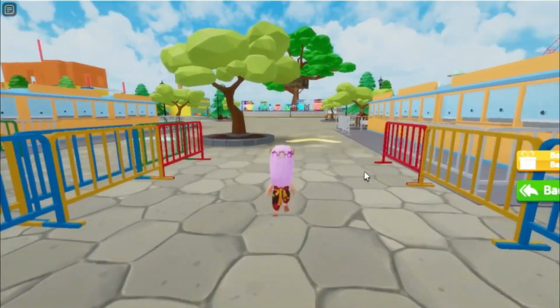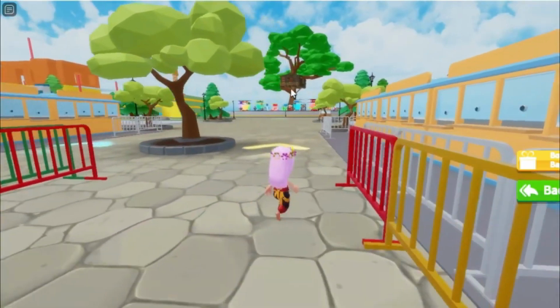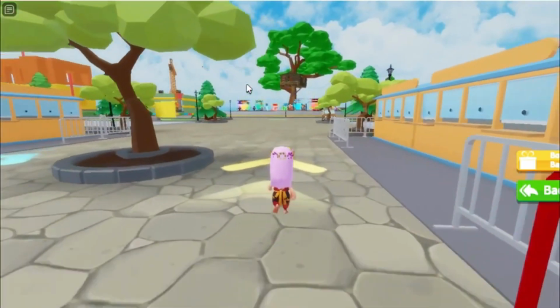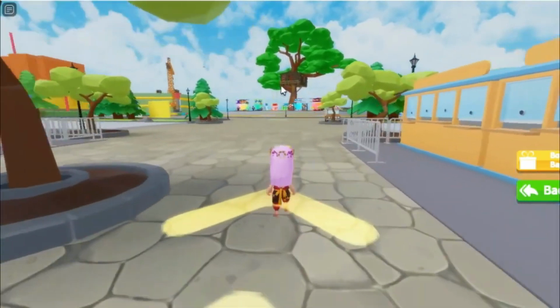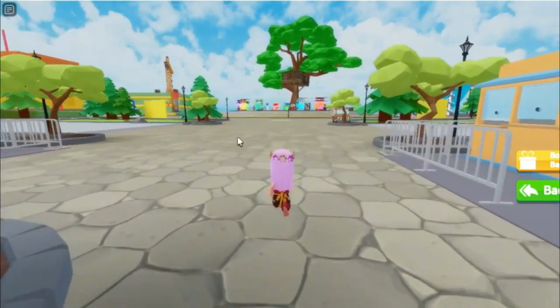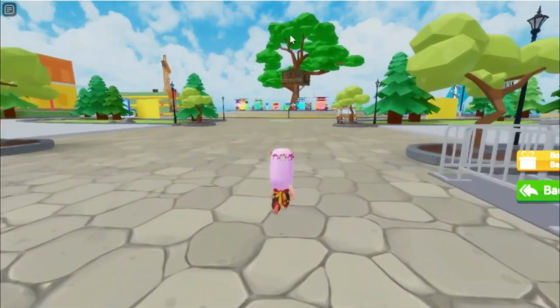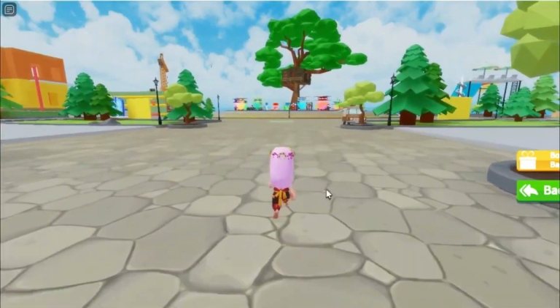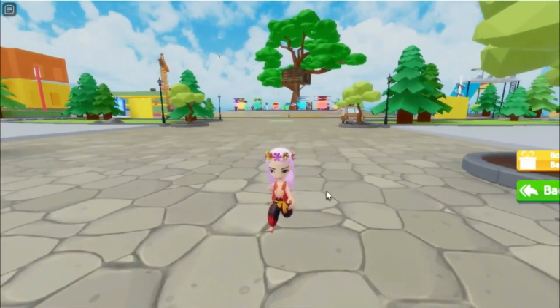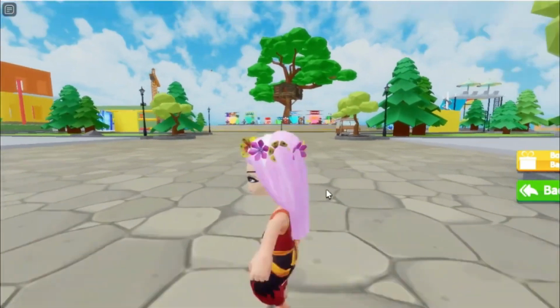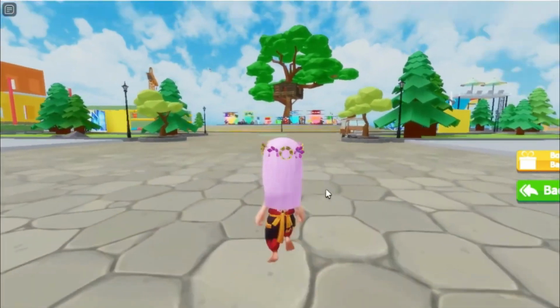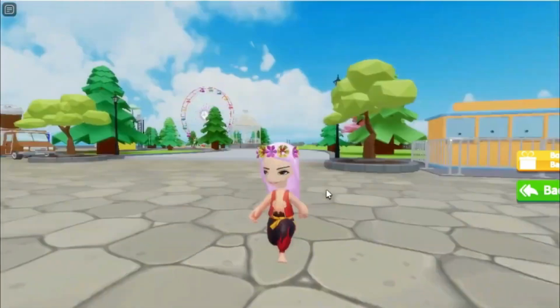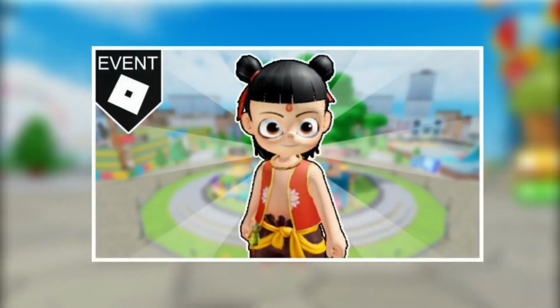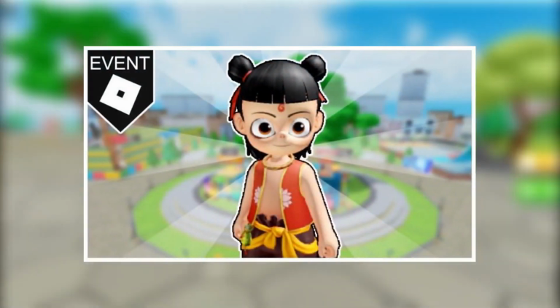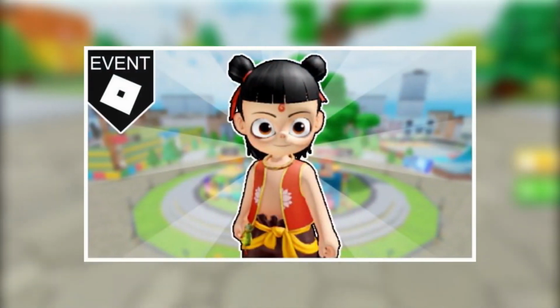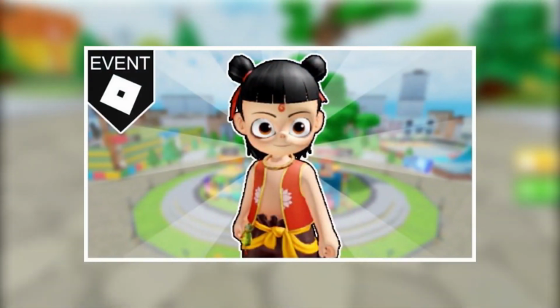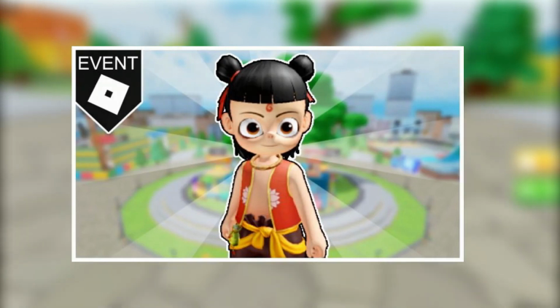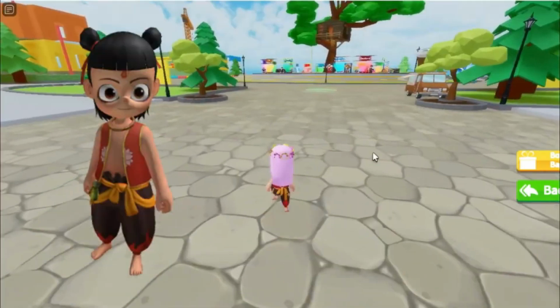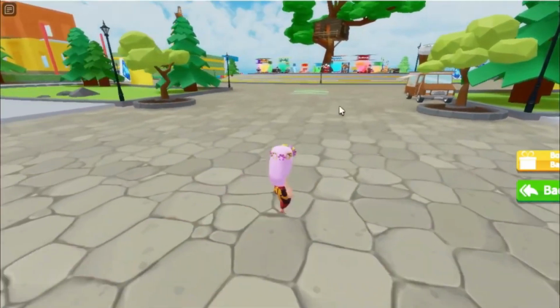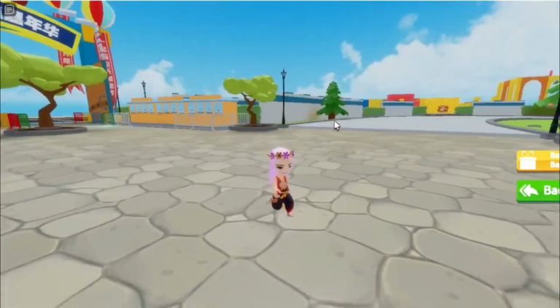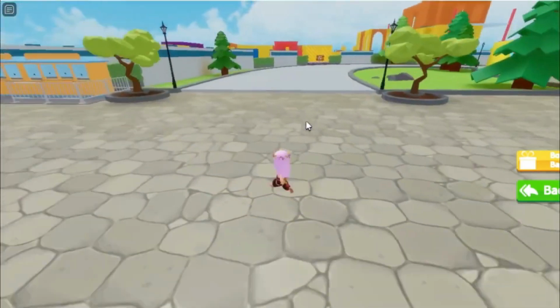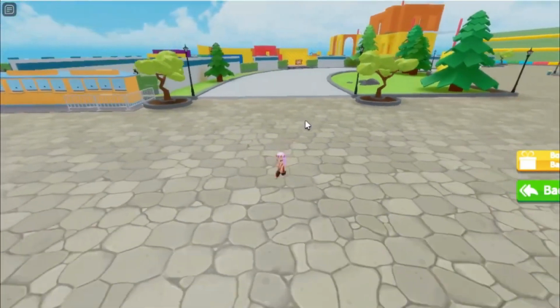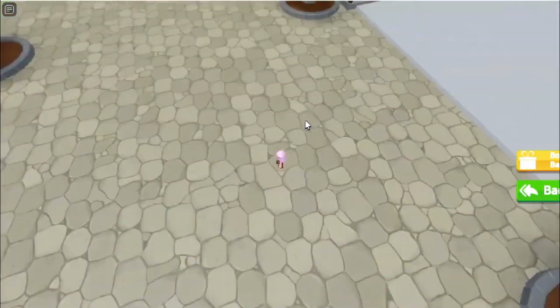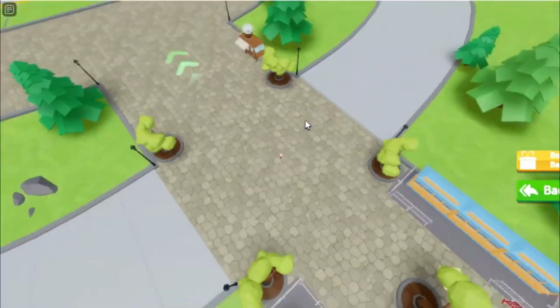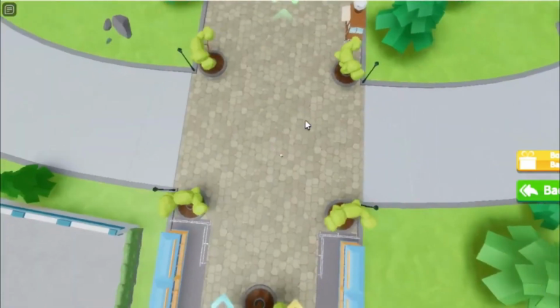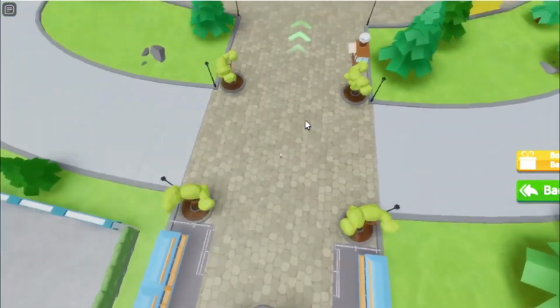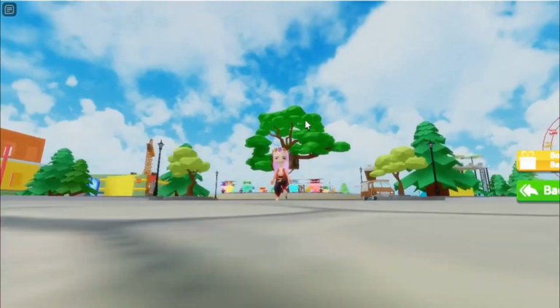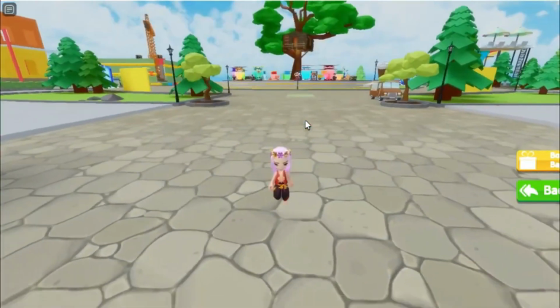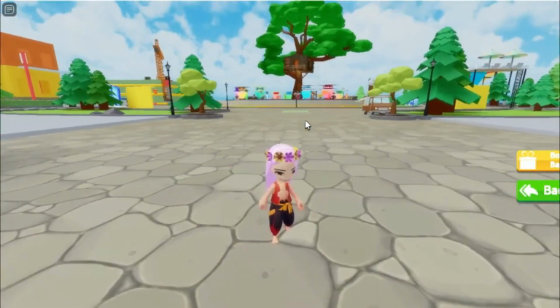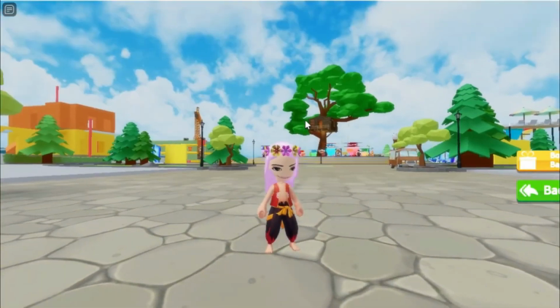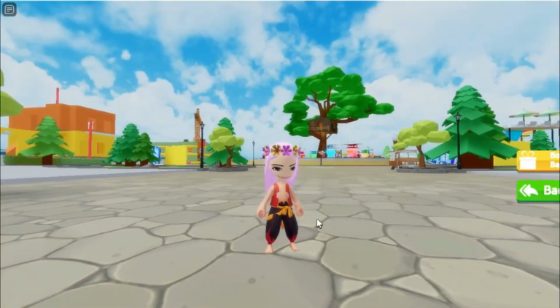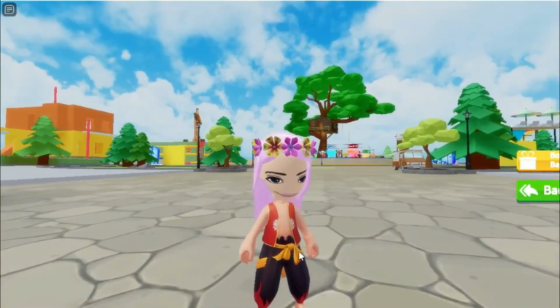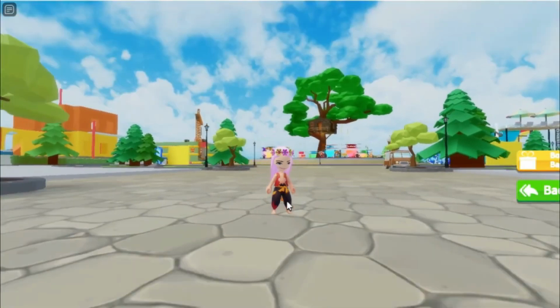Kid Nessa Pouch is another neck accessory in the game, just like Kid Nessa Collar. As a part of the Kid Nessa bundle, it was also published on July 8th, 2021 in the Avatar Shop by Roblox. As of July 22nd, 2021, it has earned 1,366 favorites.